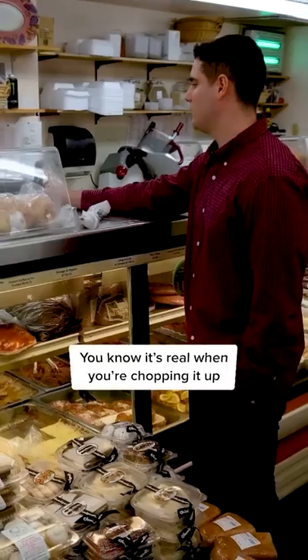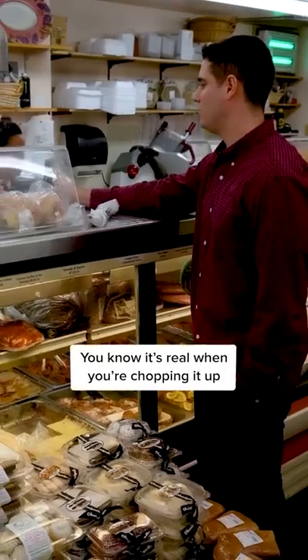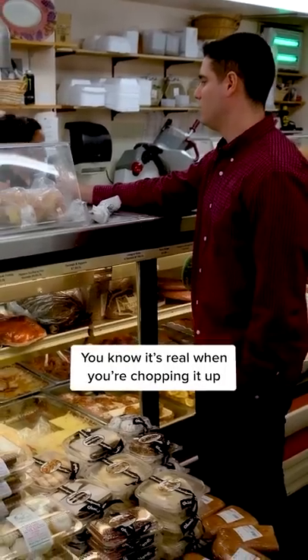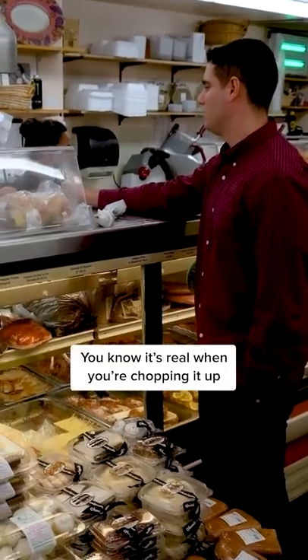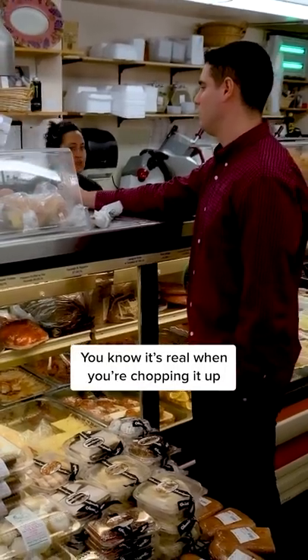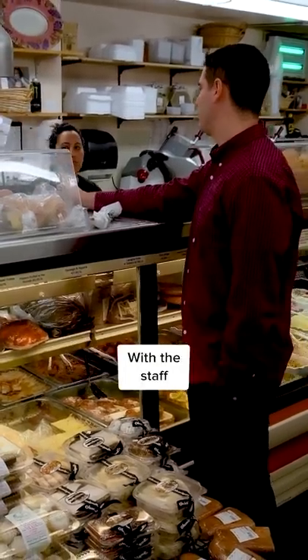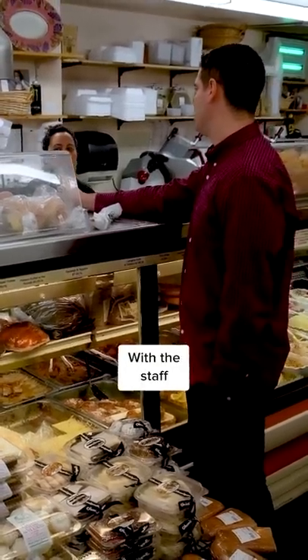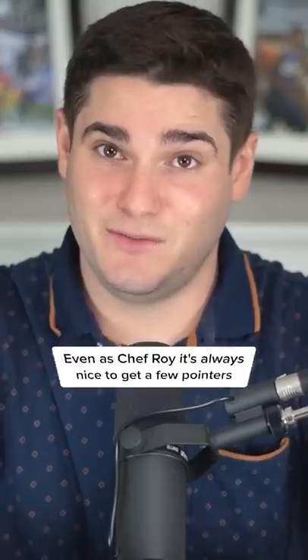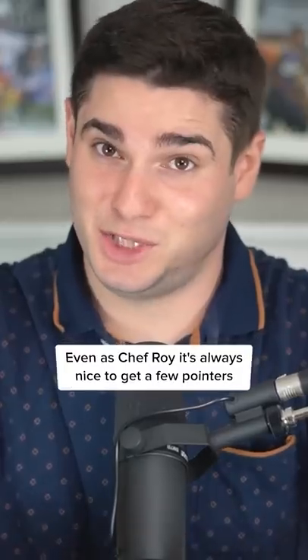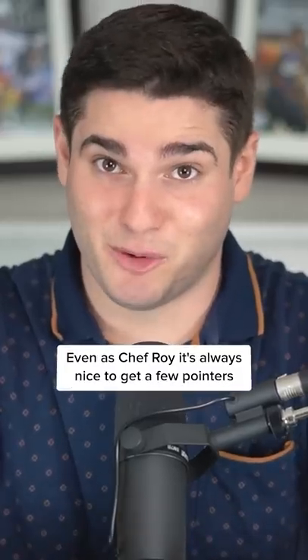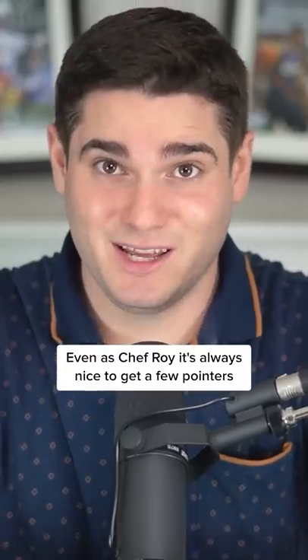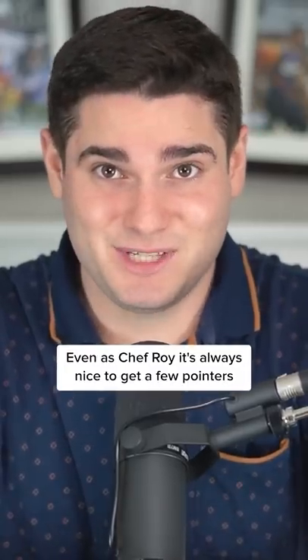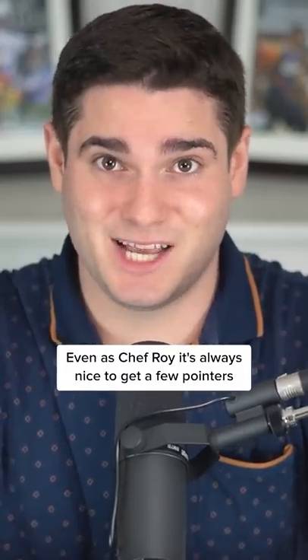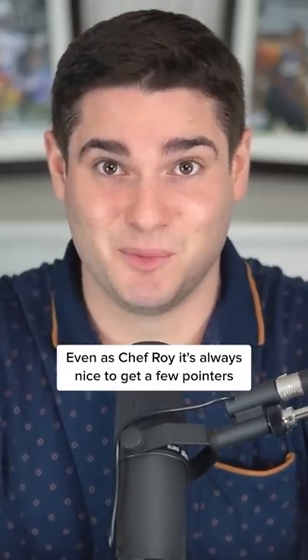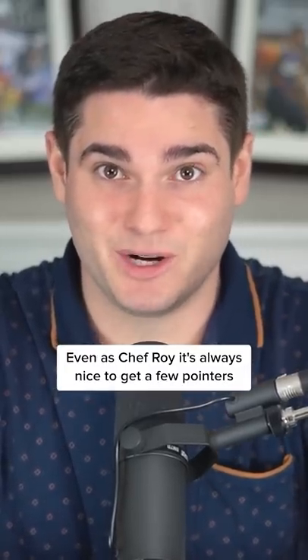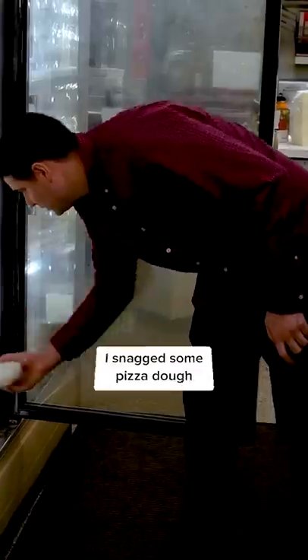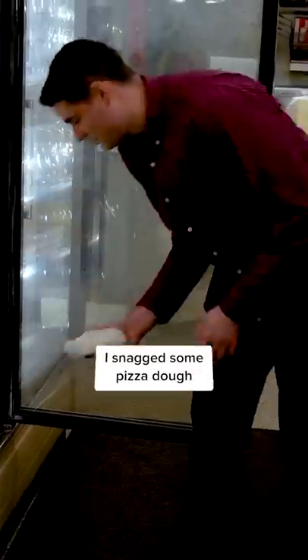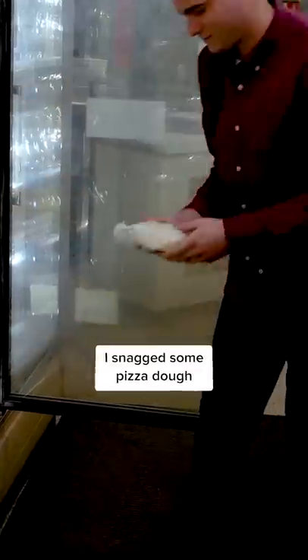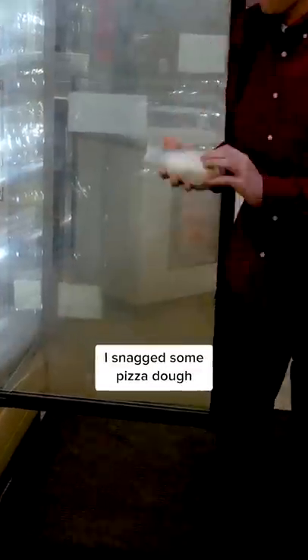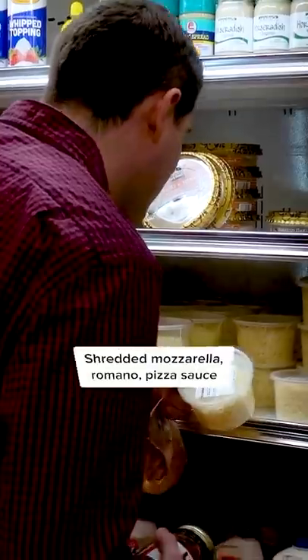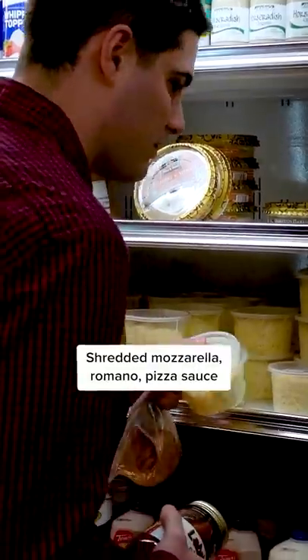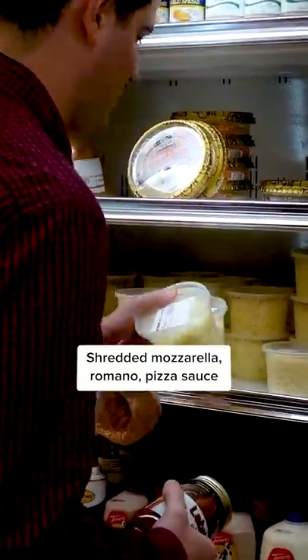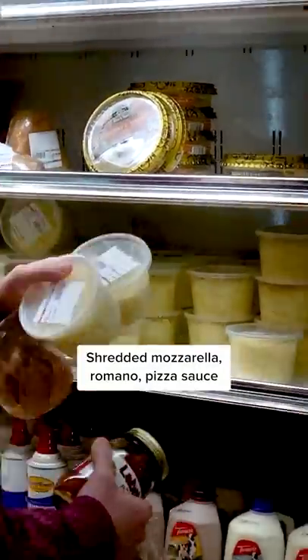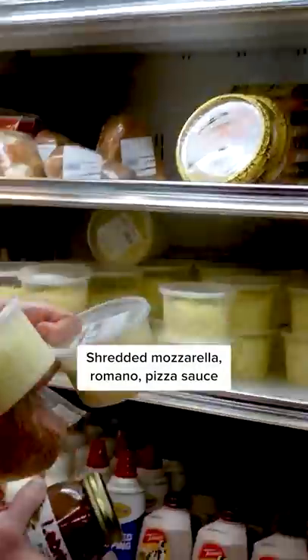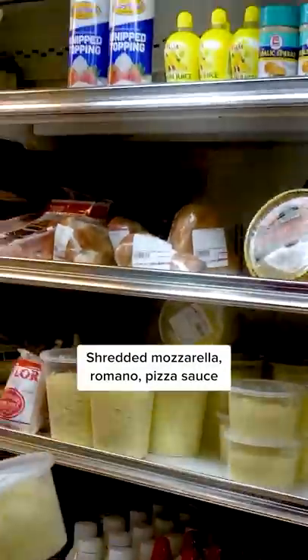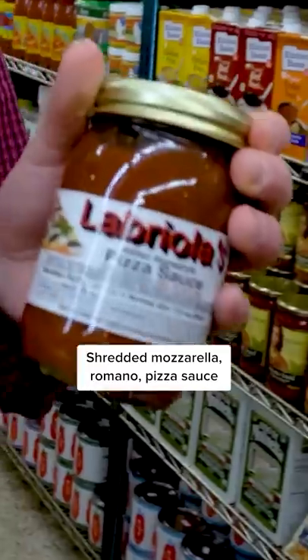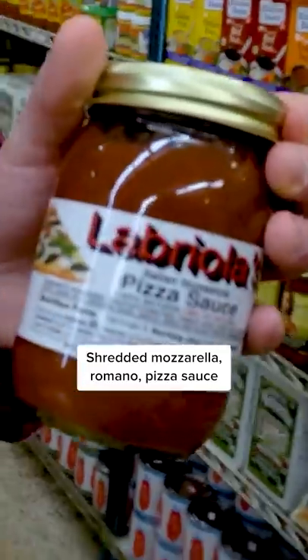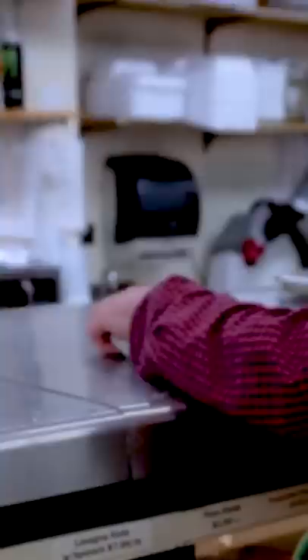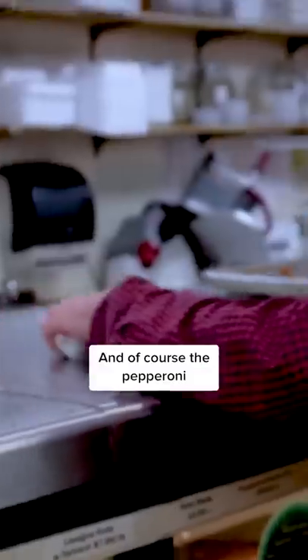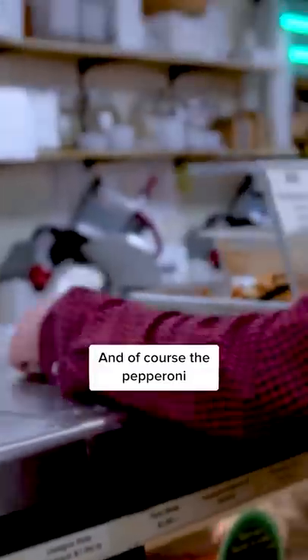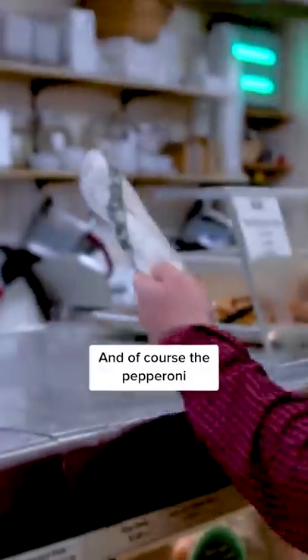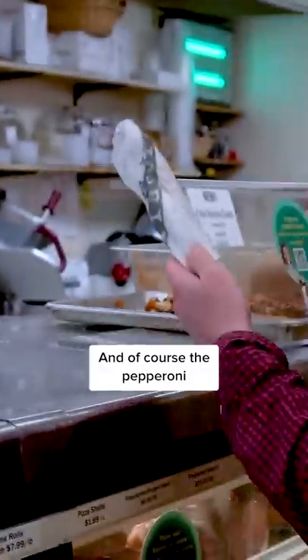You know it's real when you're chopping it up with the staff. Even as Chef Roy, it's always nice to get a few pointers. I snagged some pizza dough, shredded mozzarella, Romano, pizza sauce, and of course, the pepperoni.